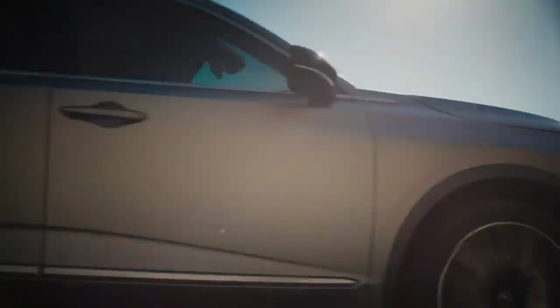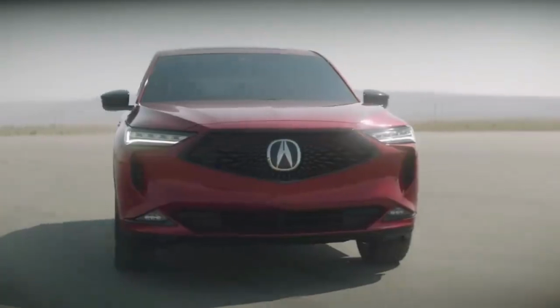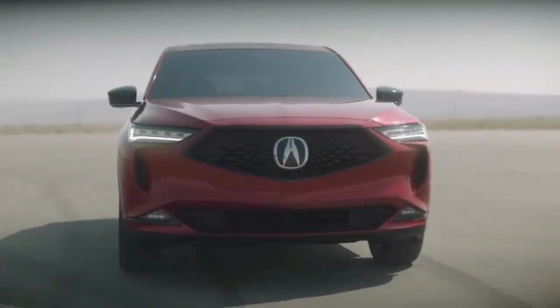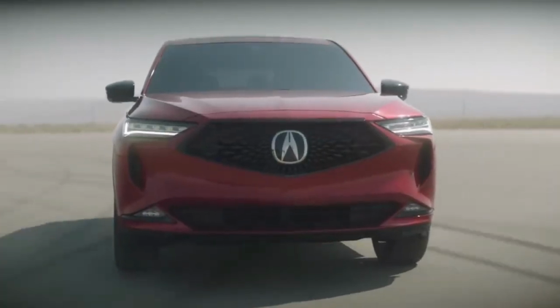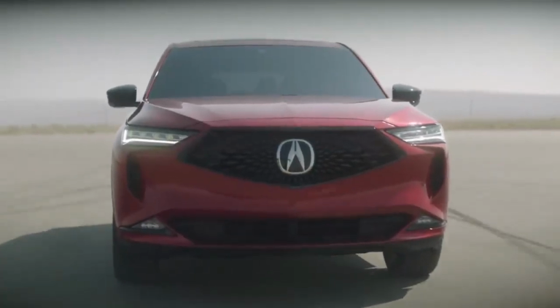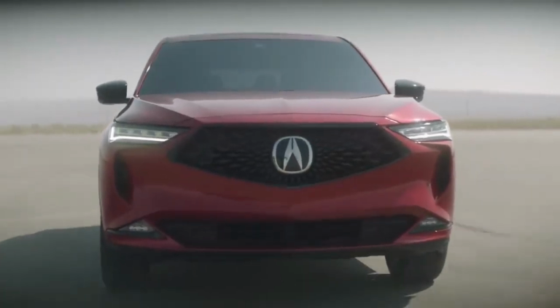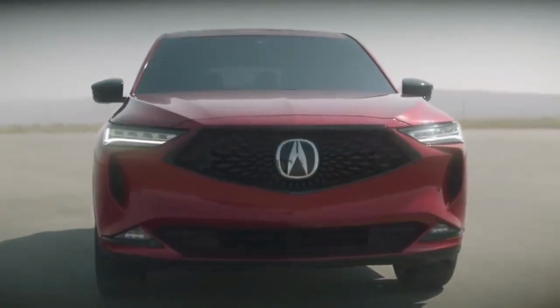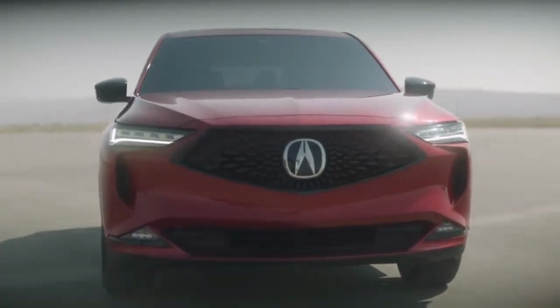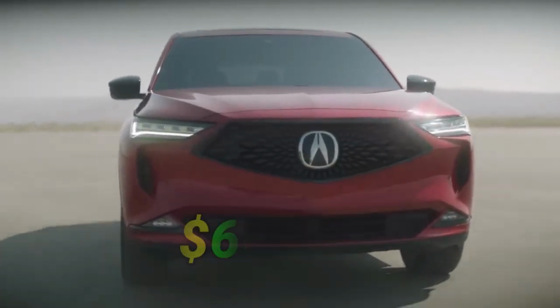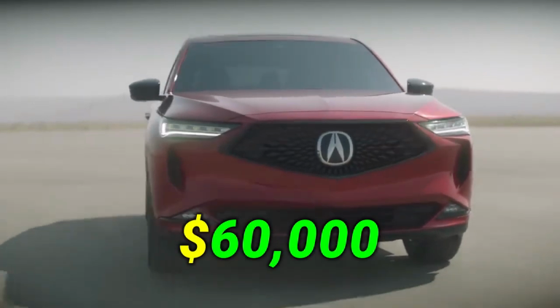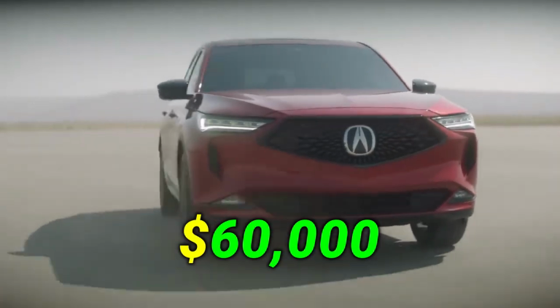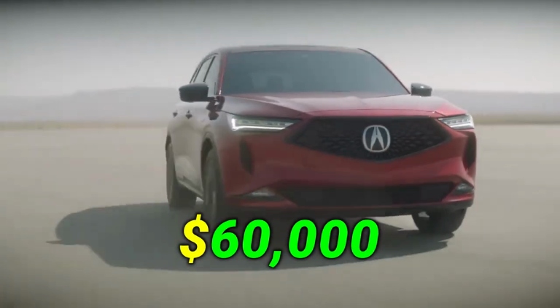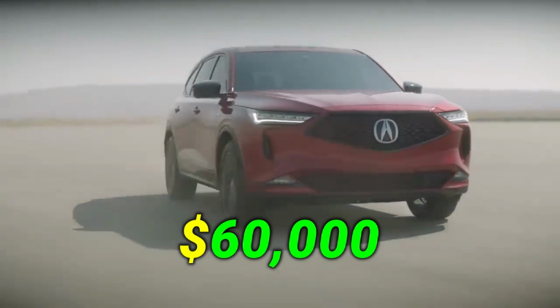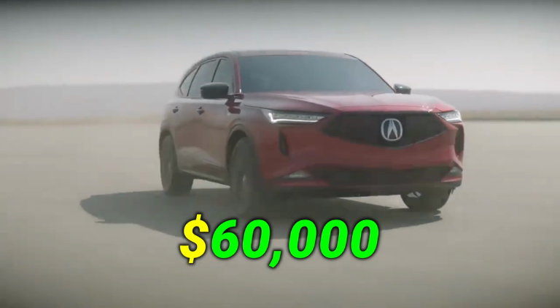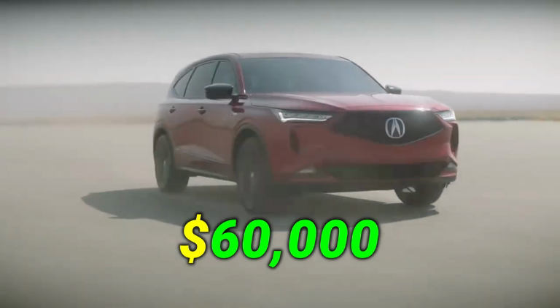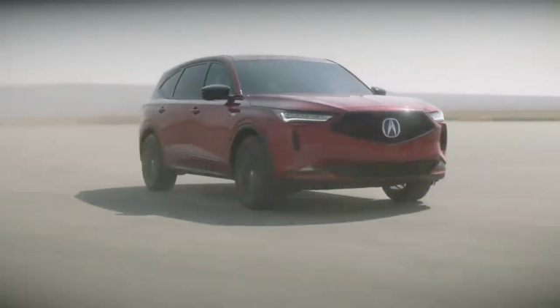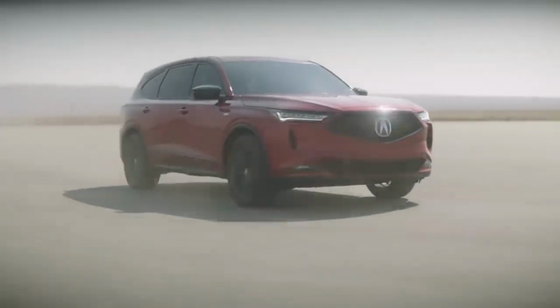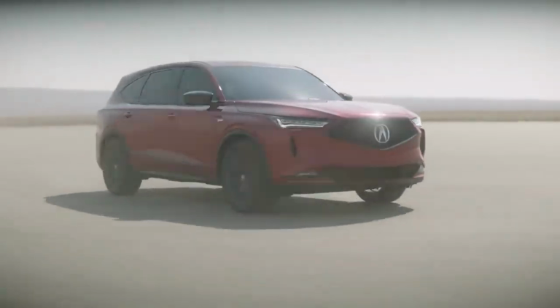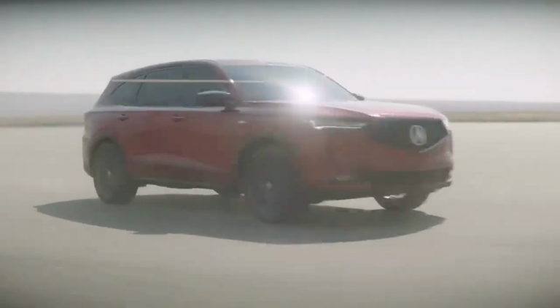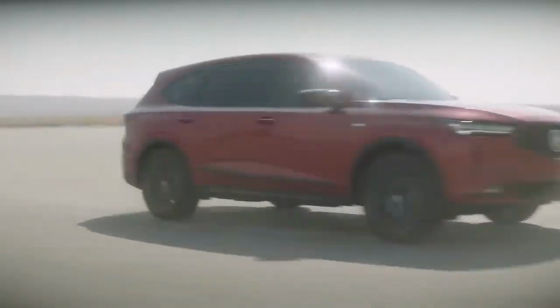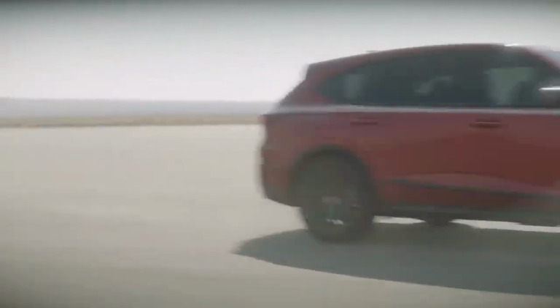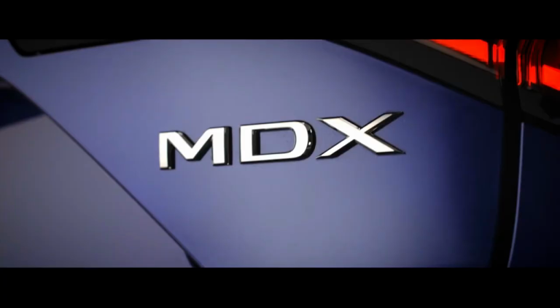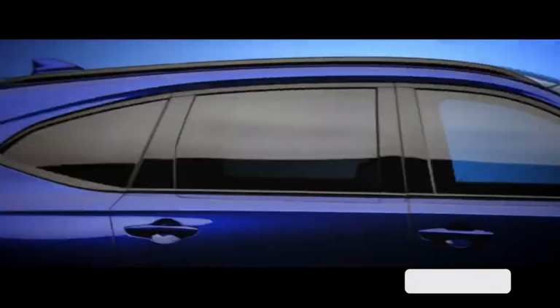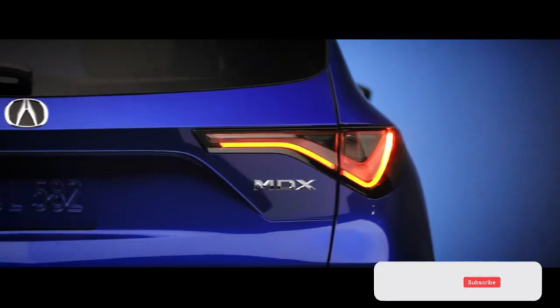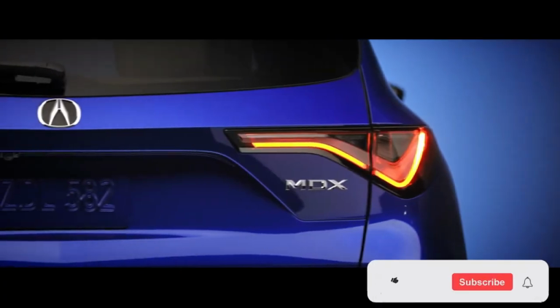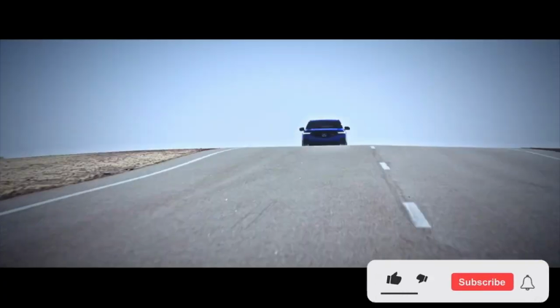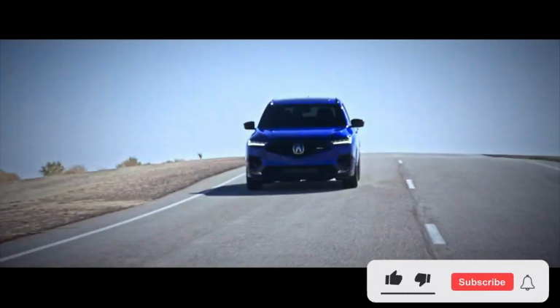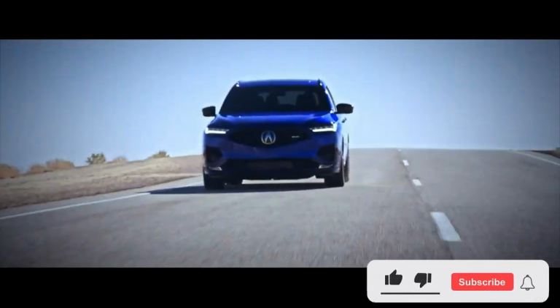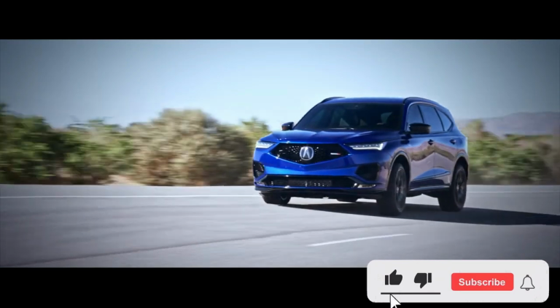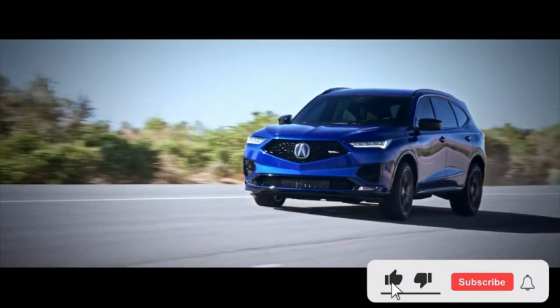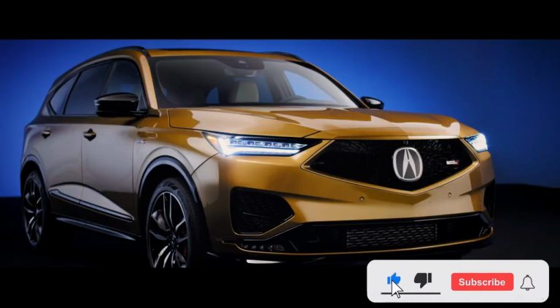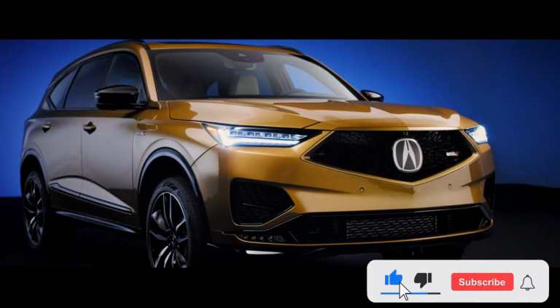The ZDX is expected to start around $60,000, while the Type S has 500 horsepower. Beginning at the start of this year, customer deliveries will take place.